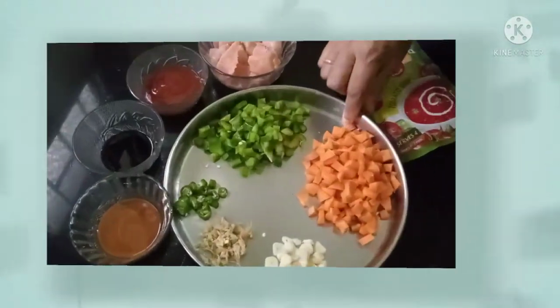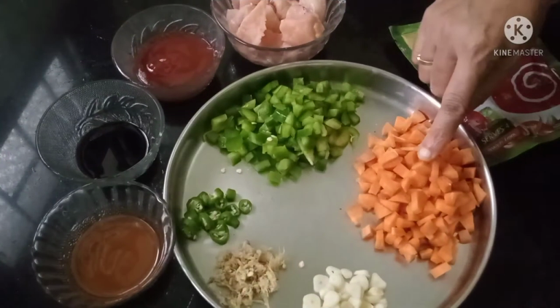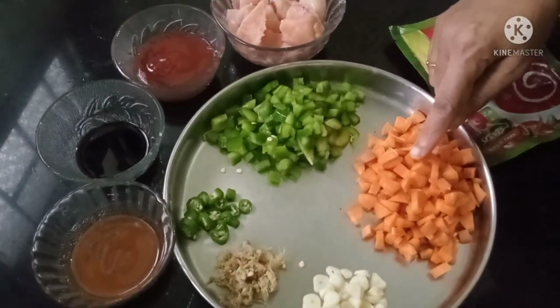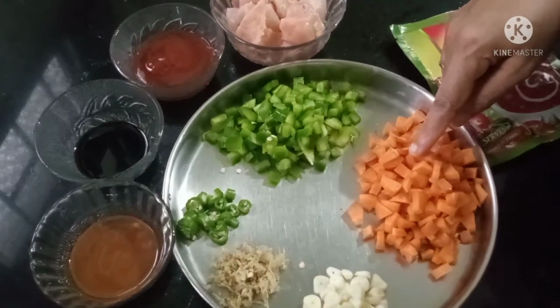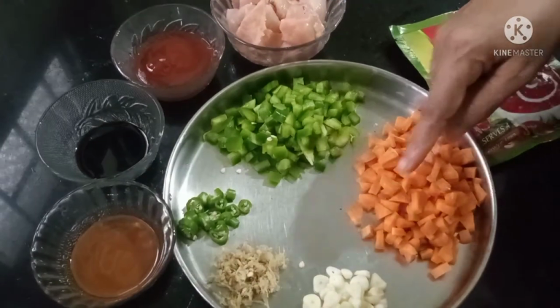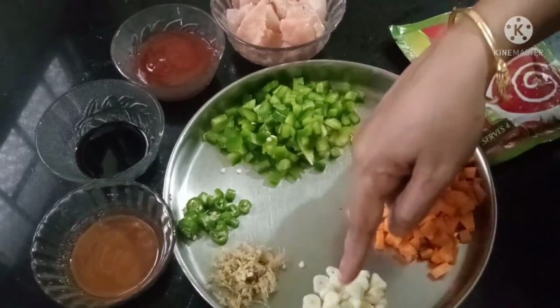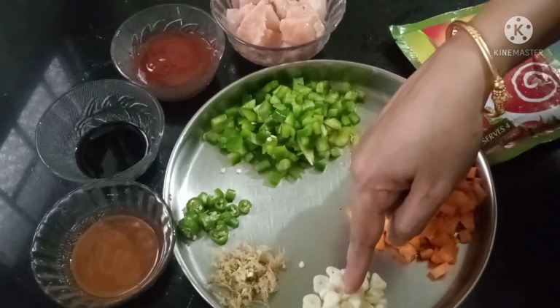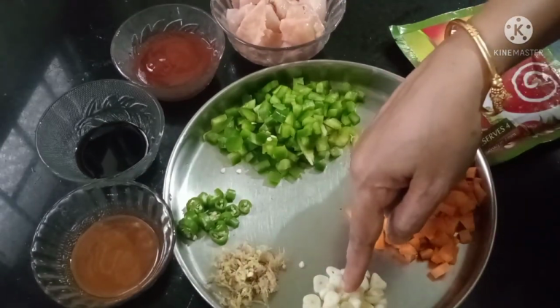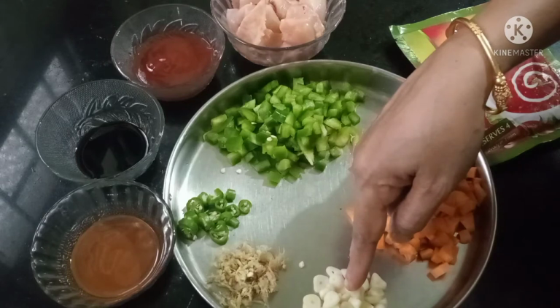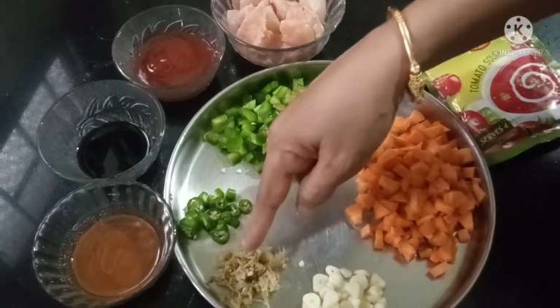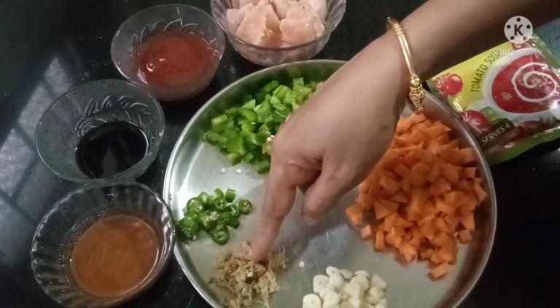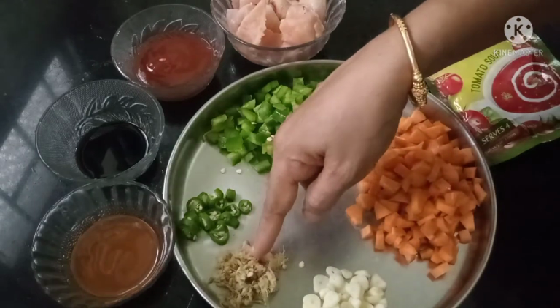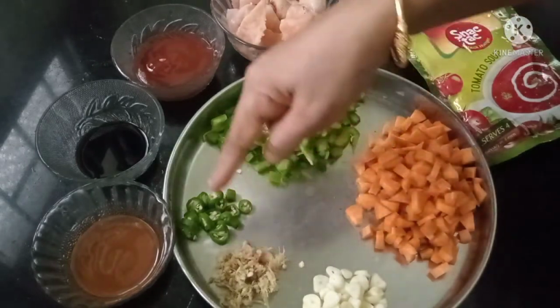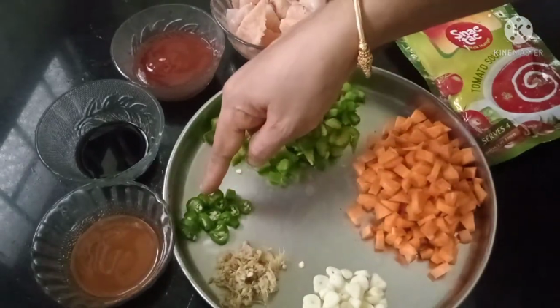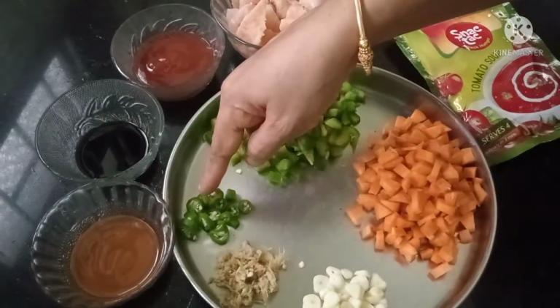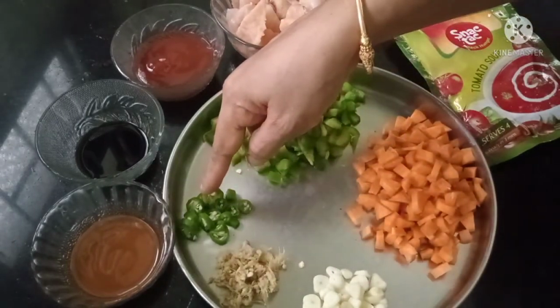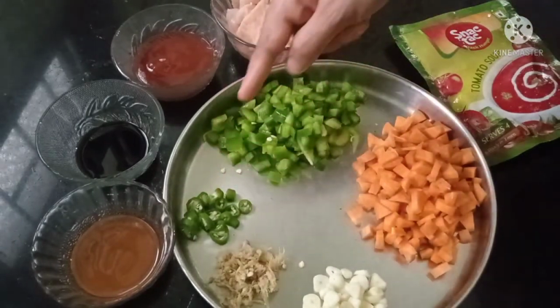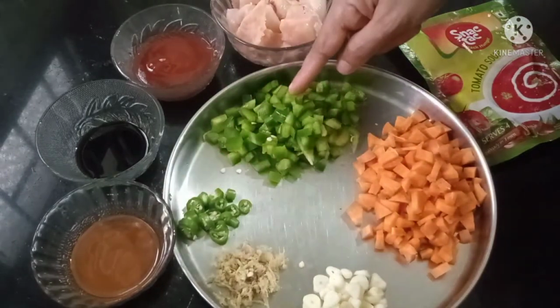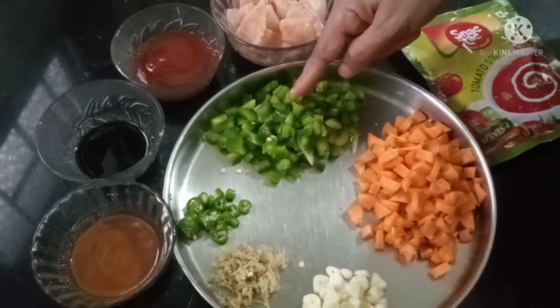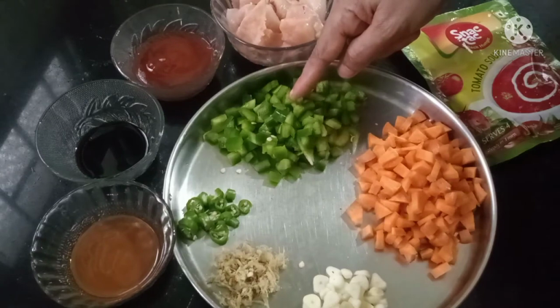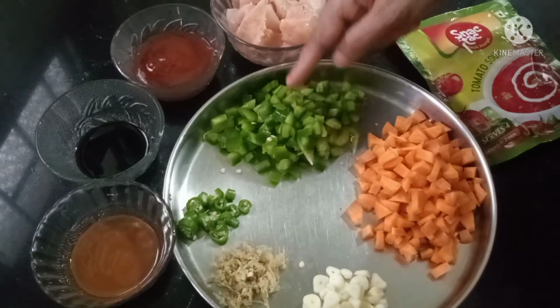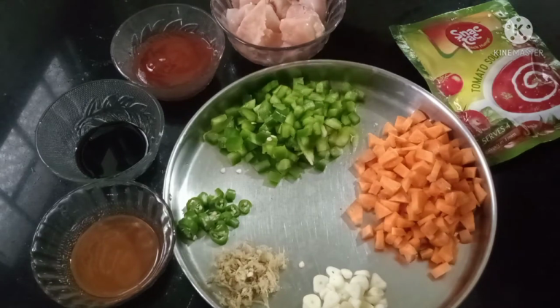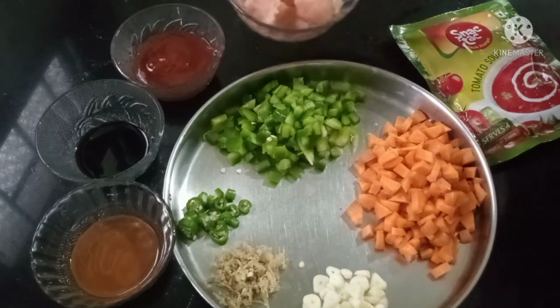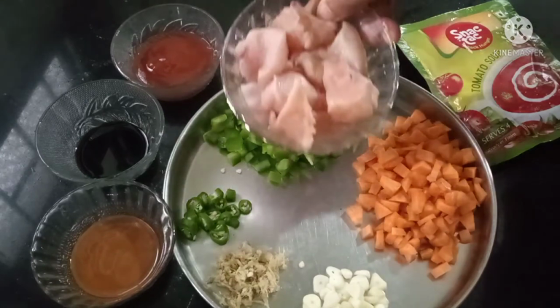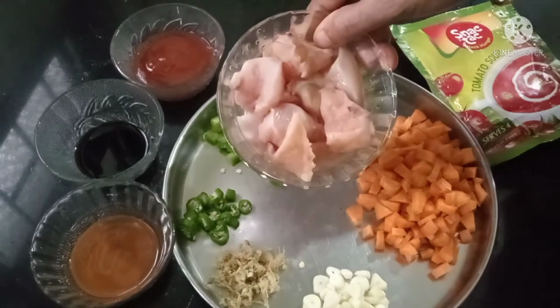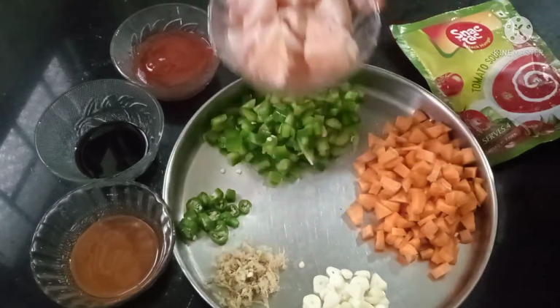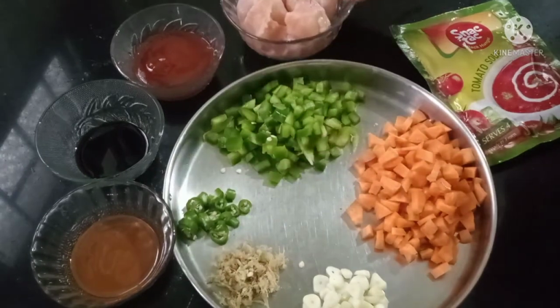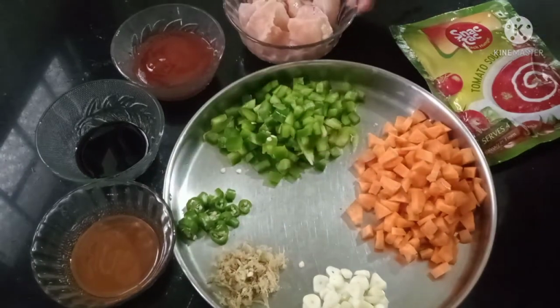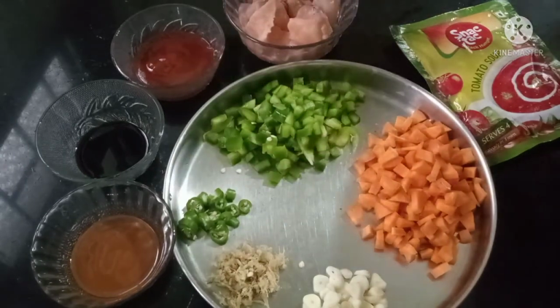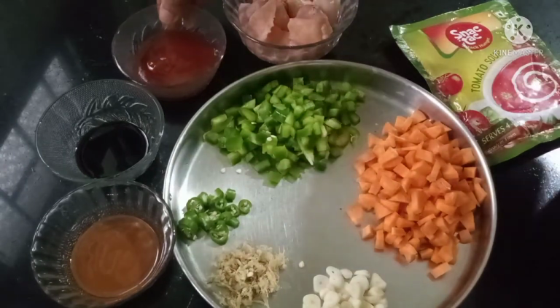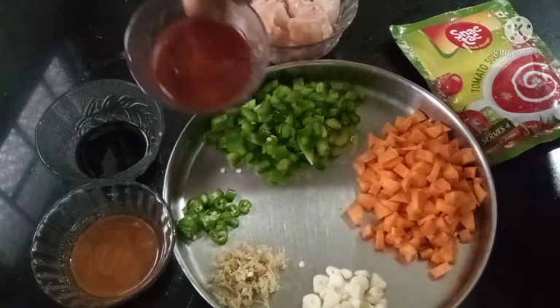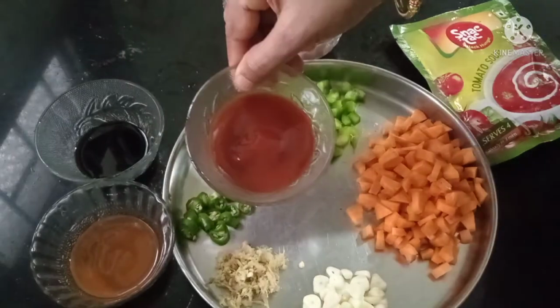The ingredients are: 1 carrot, 1 ginger, 2 red chilies, 1 chicken piece, and 1 tomato ketchup.